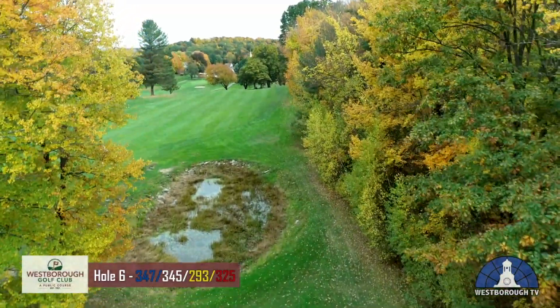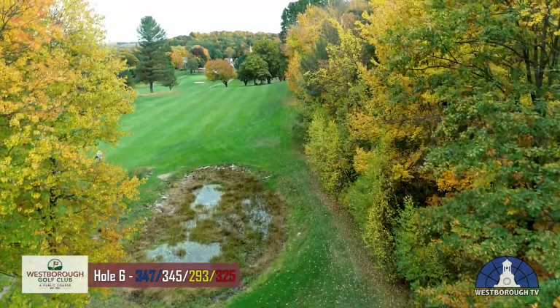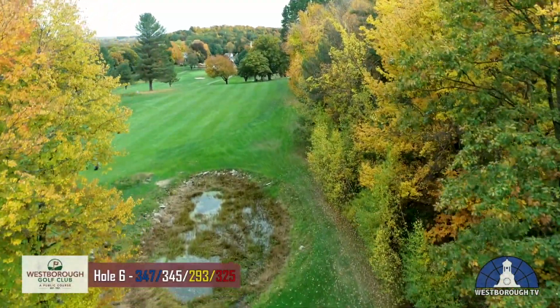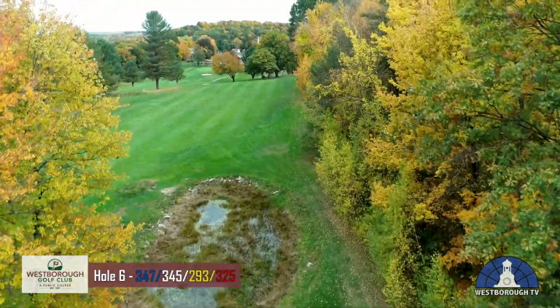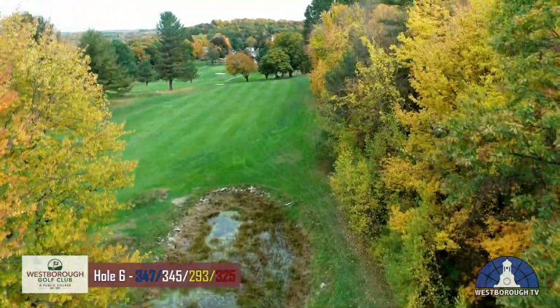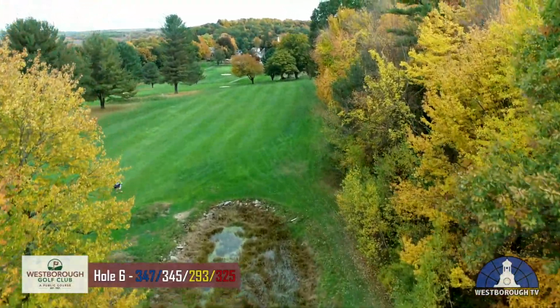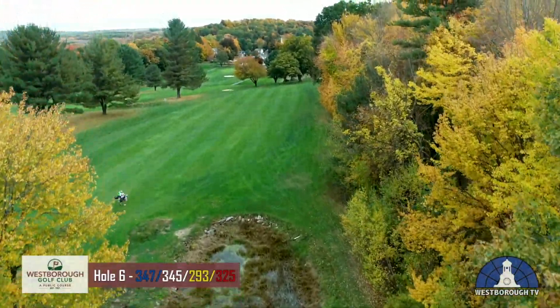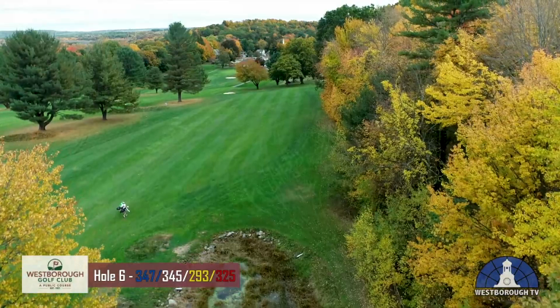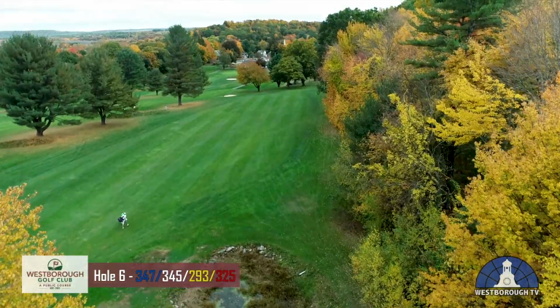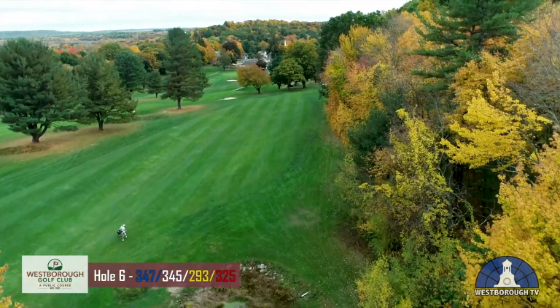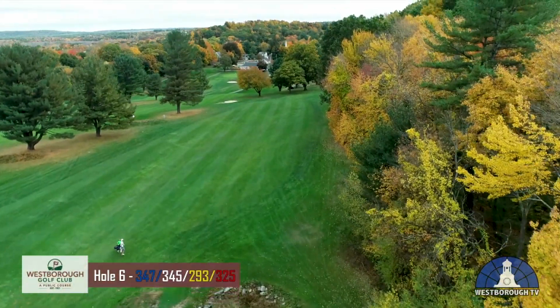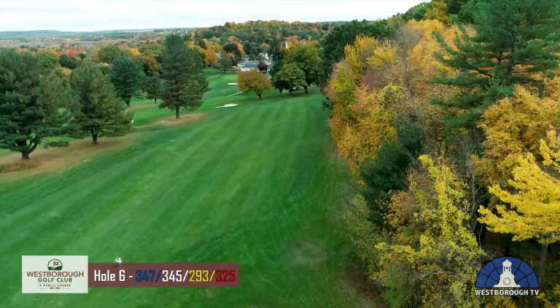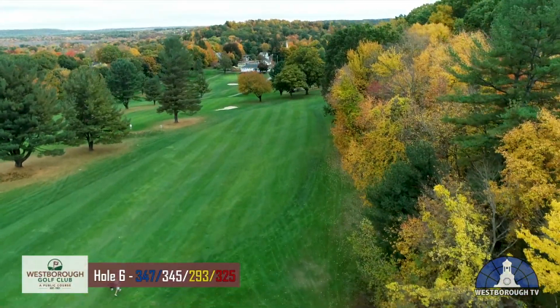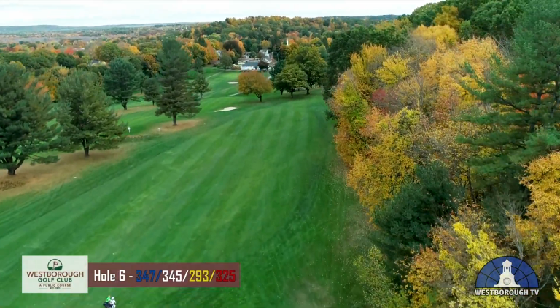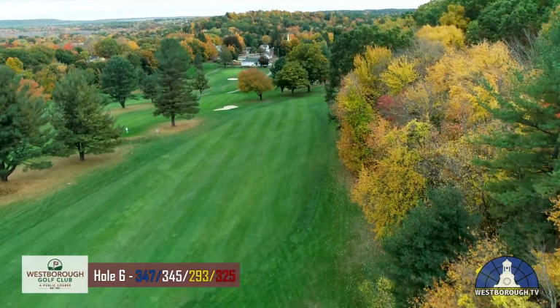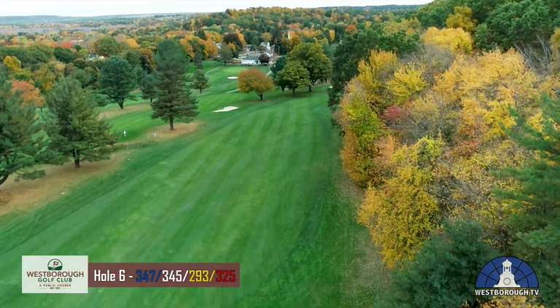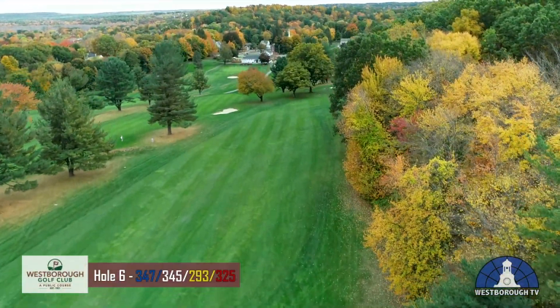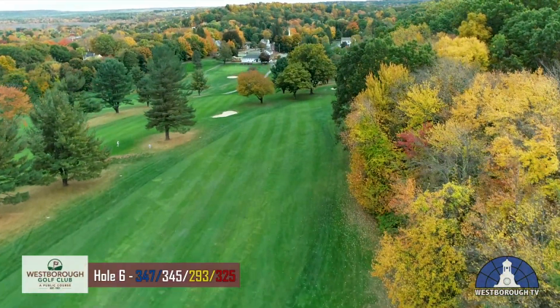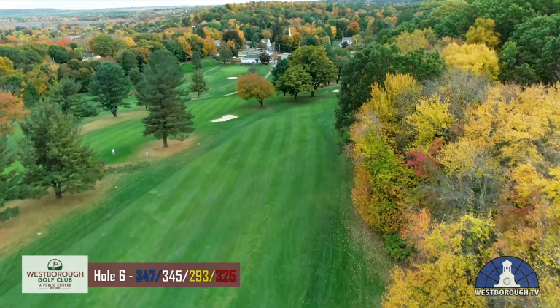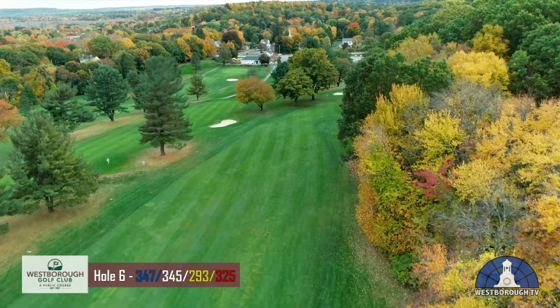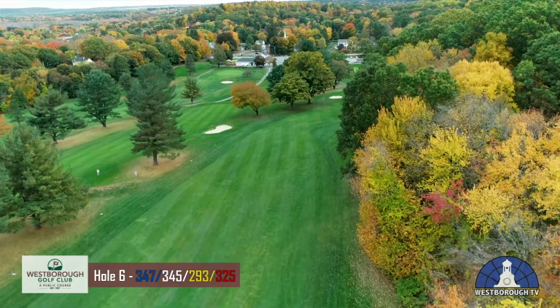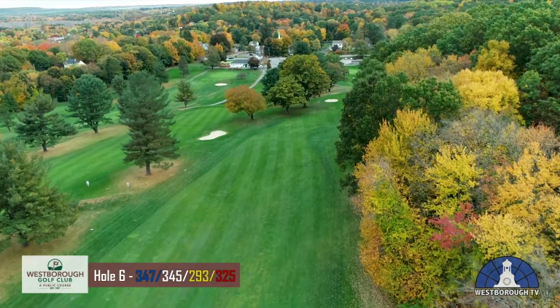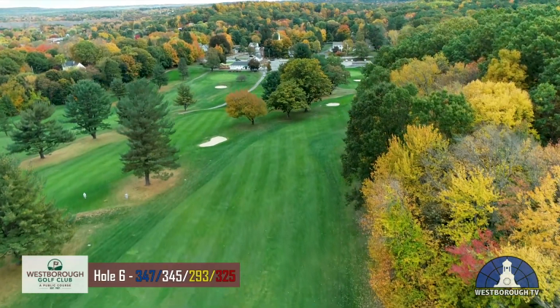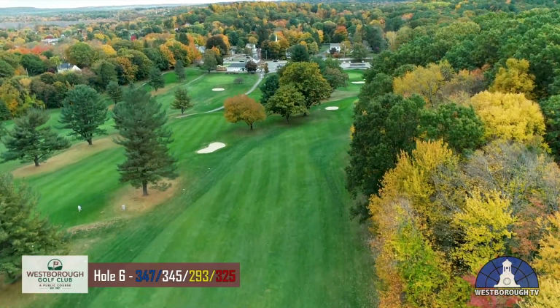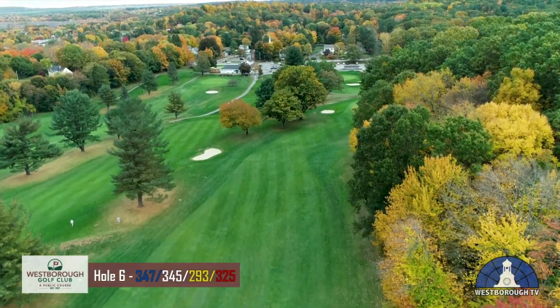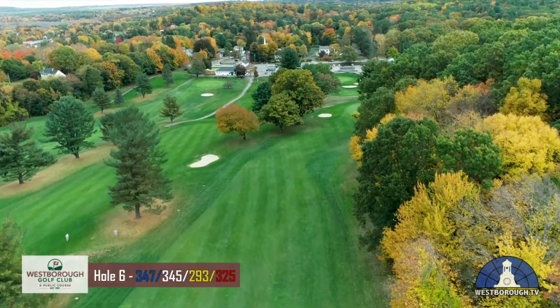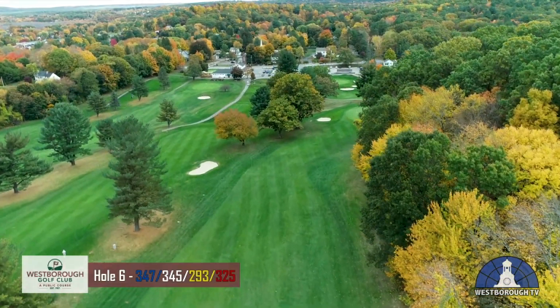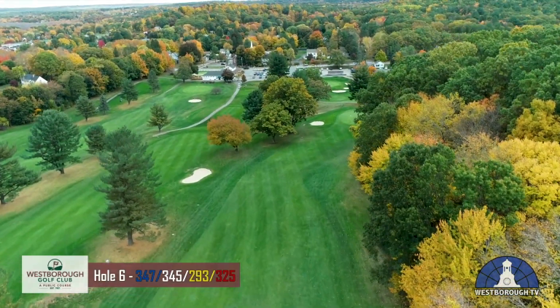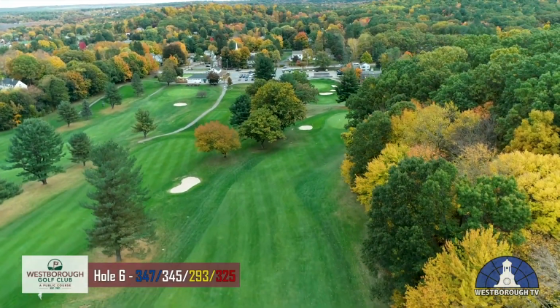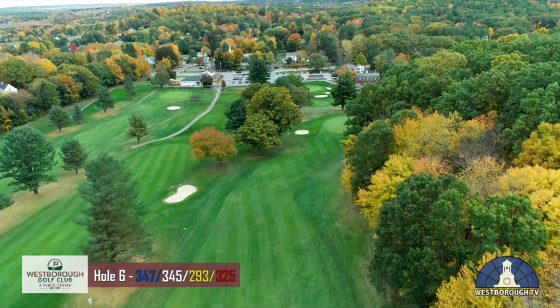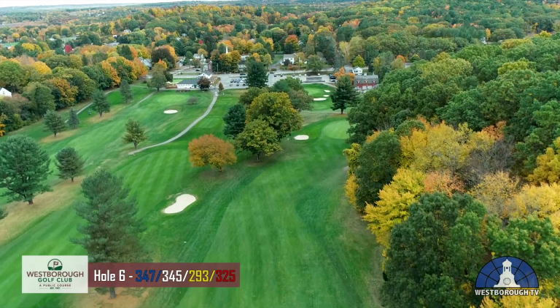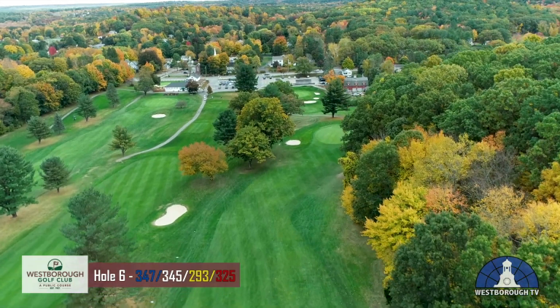Tee shots to the right may find the woods or leave a difficult angle with your approach shot to the dogleg right green. The green slopes from right to left, so an approach shot to the right side of the green will usually yield a good result.